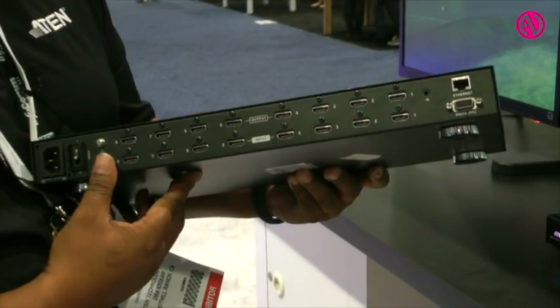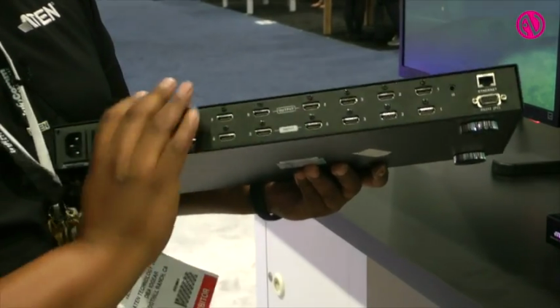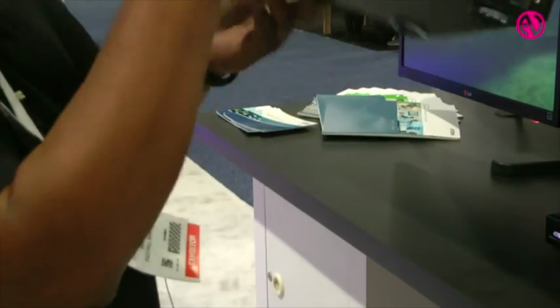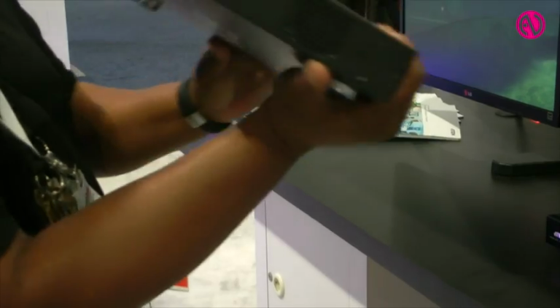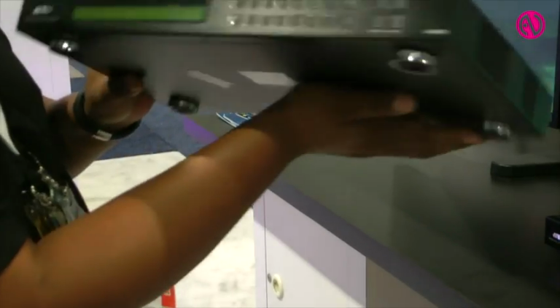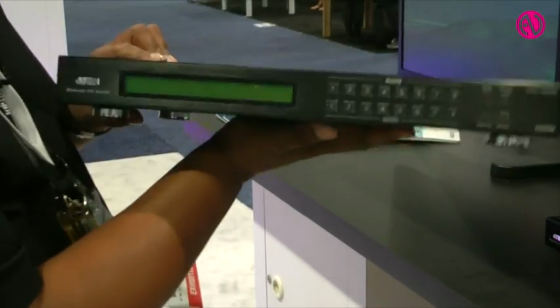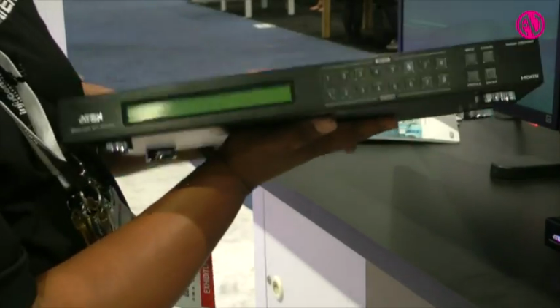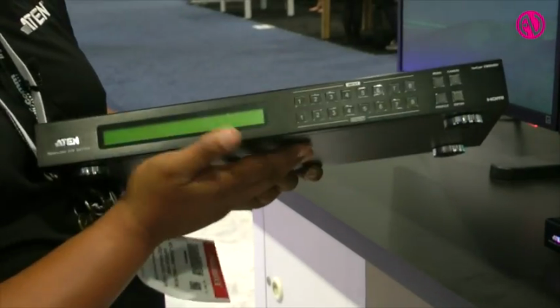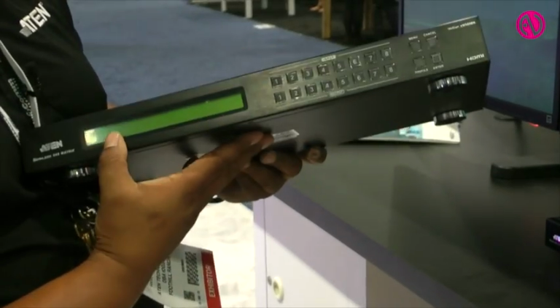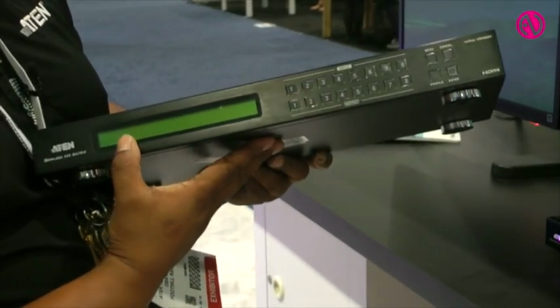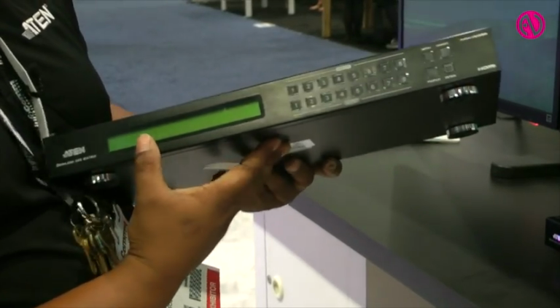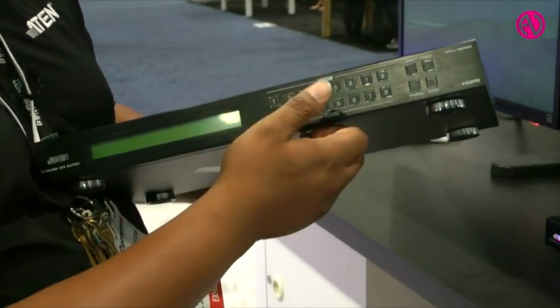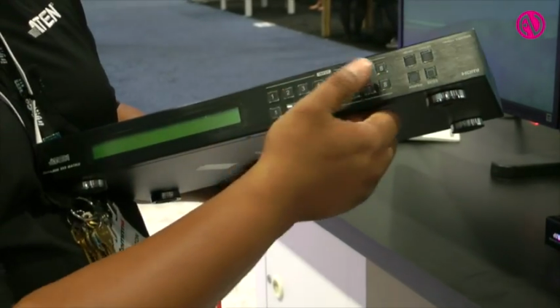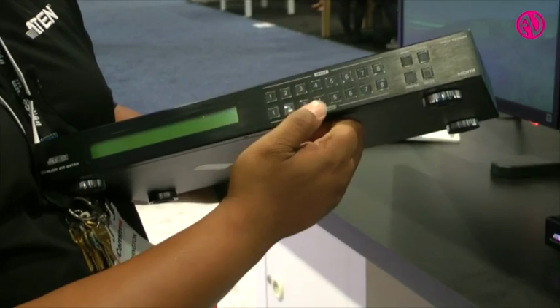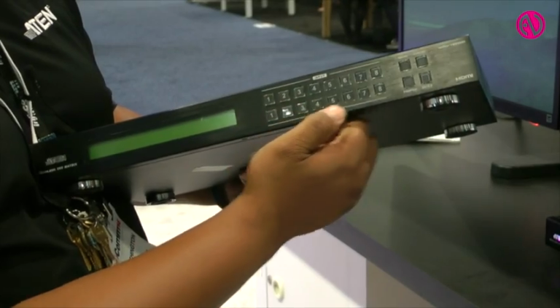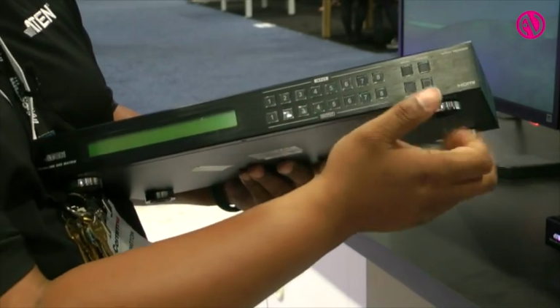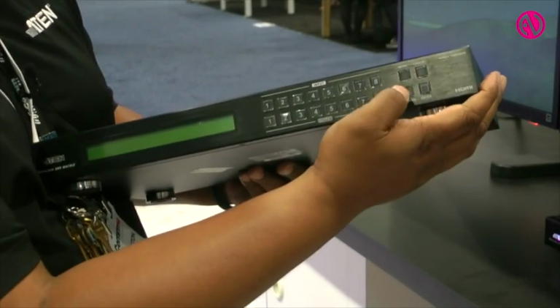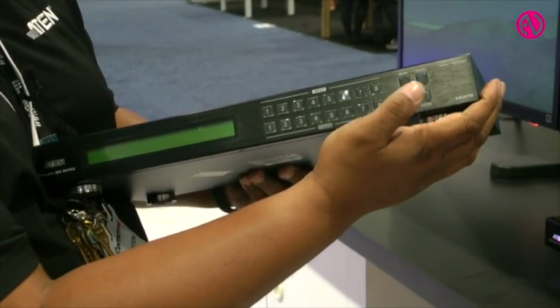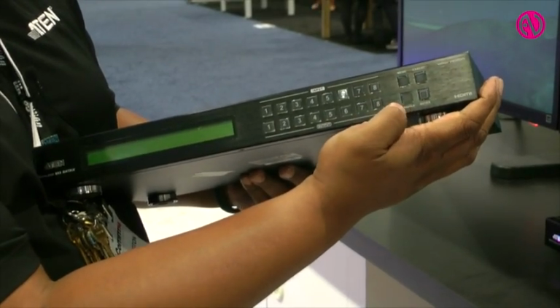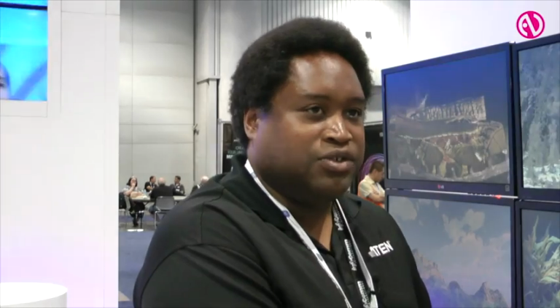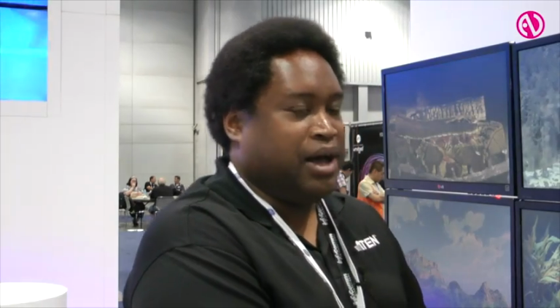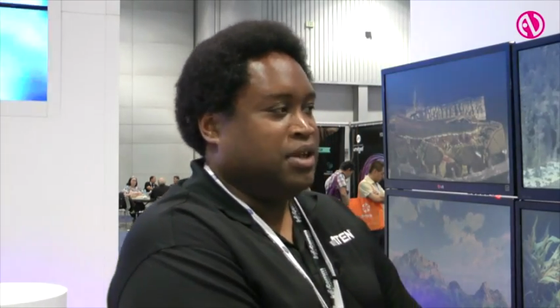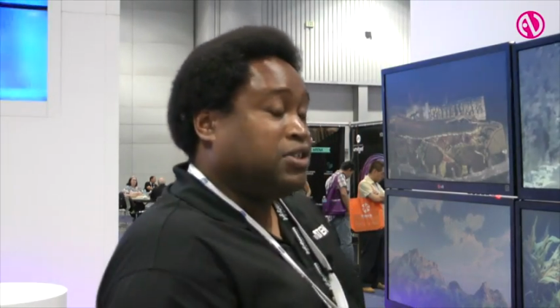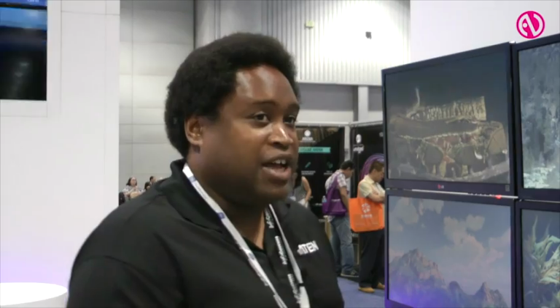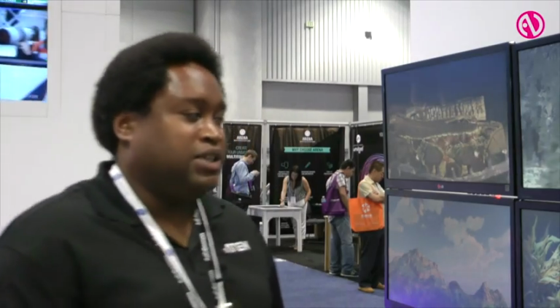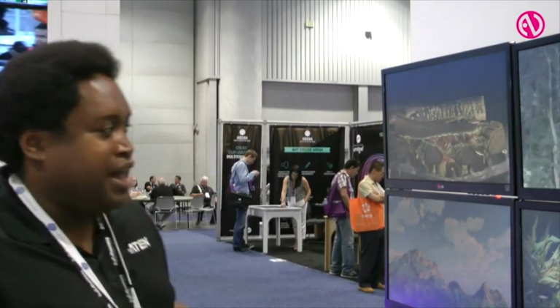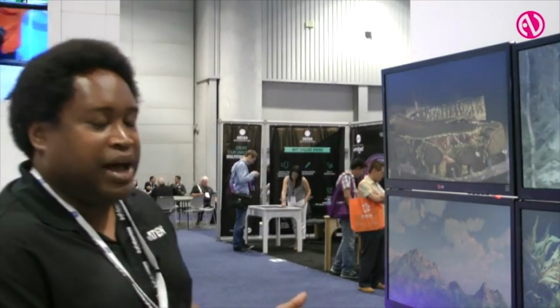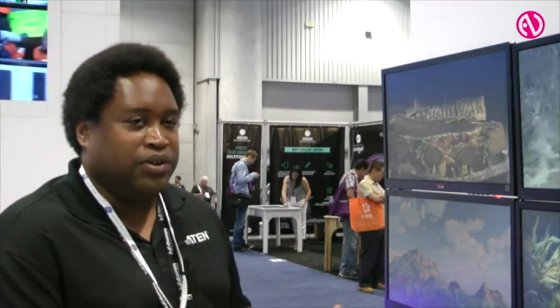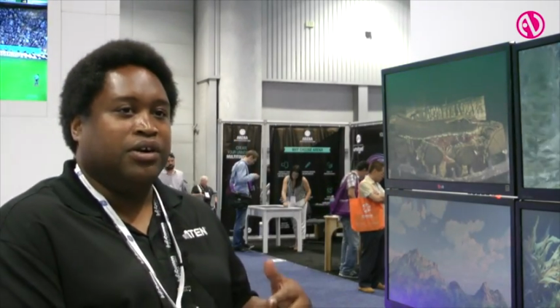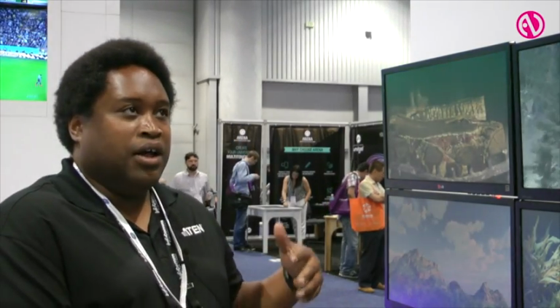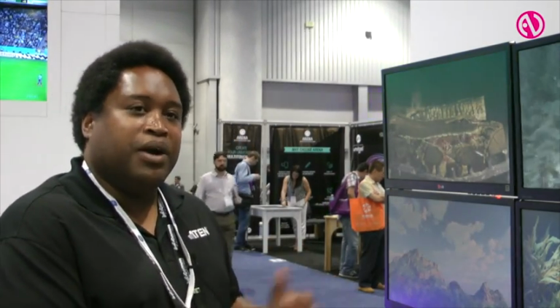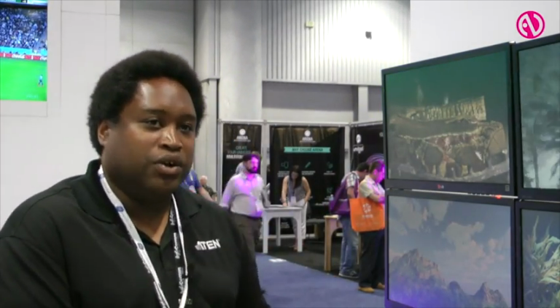It's a very simple unit. What's special about it though is it has its own built-in wall processor, so it allows you to do video walls all out of just the one box. It also has fast switching and is compatible with other third-party controllers.